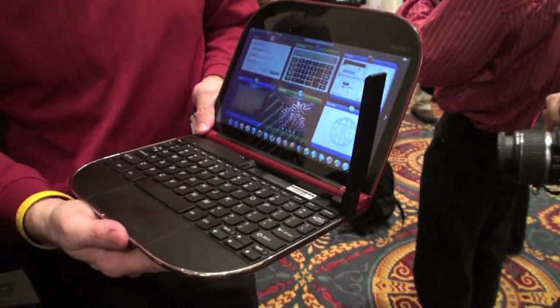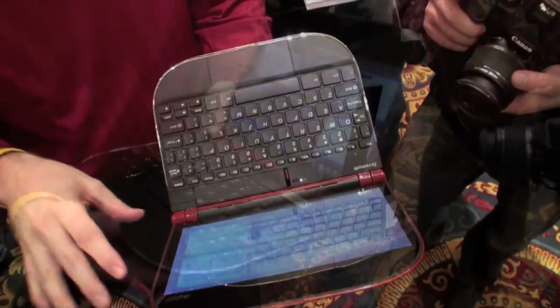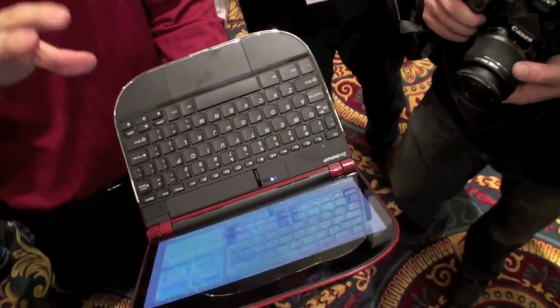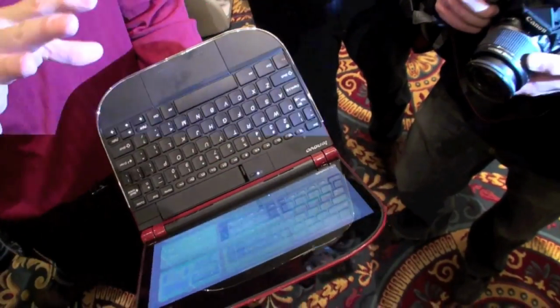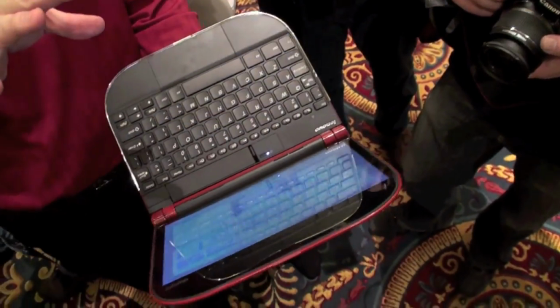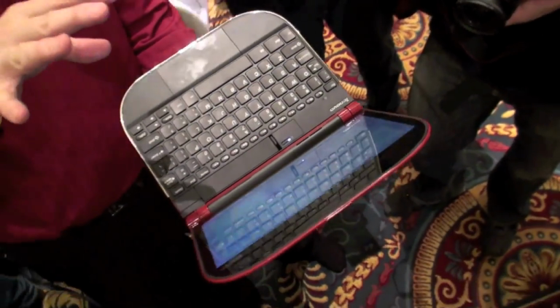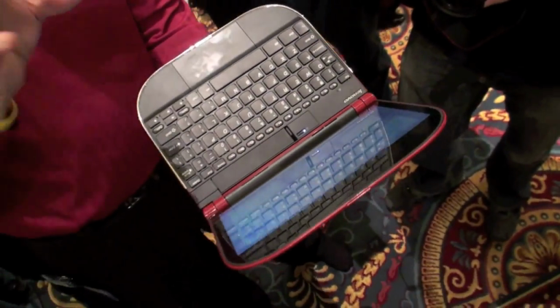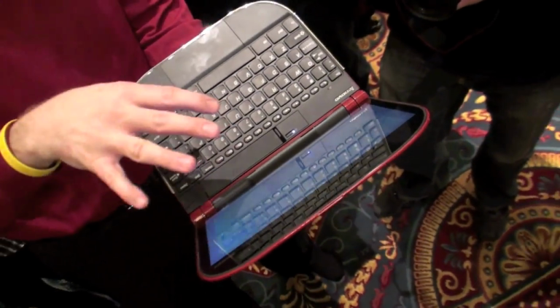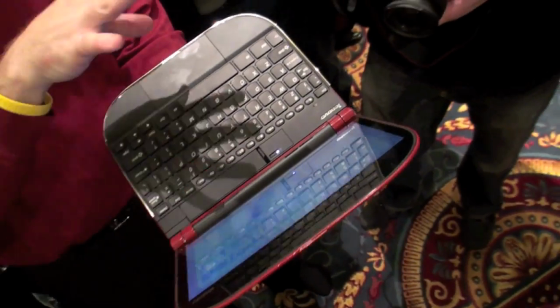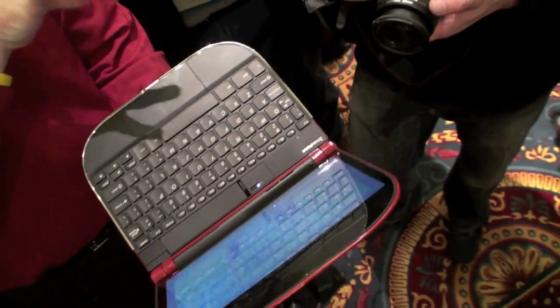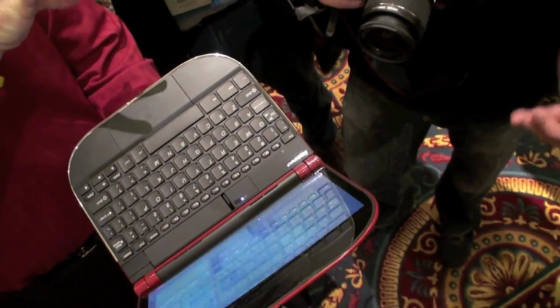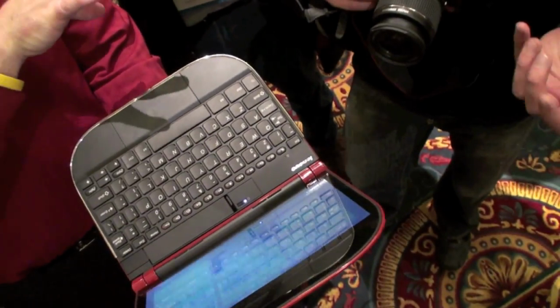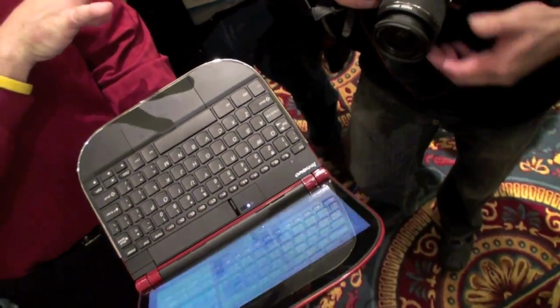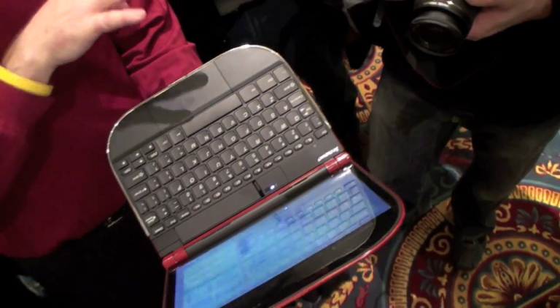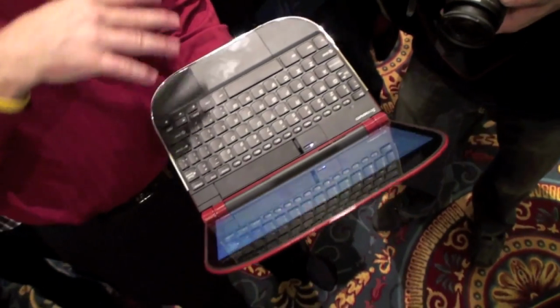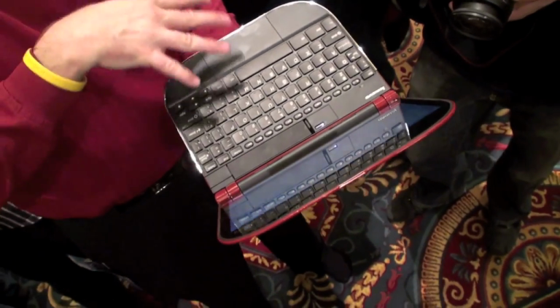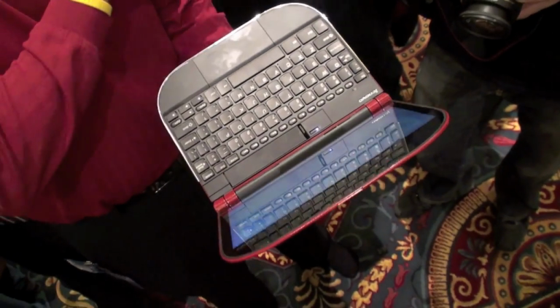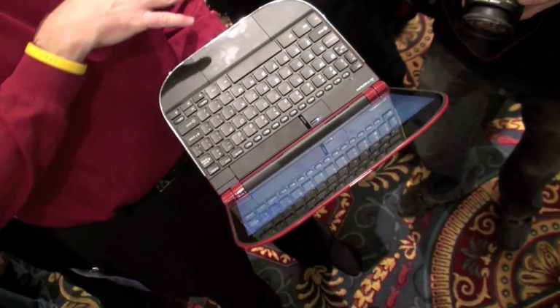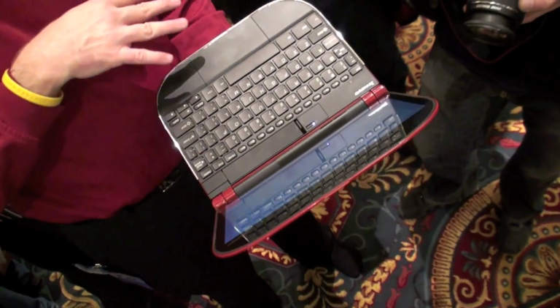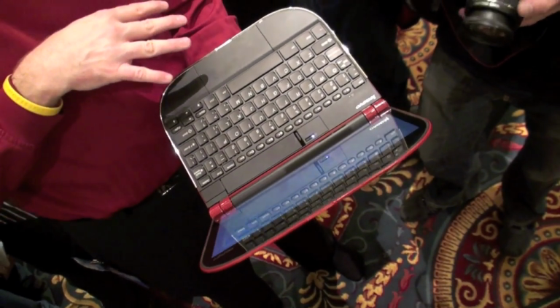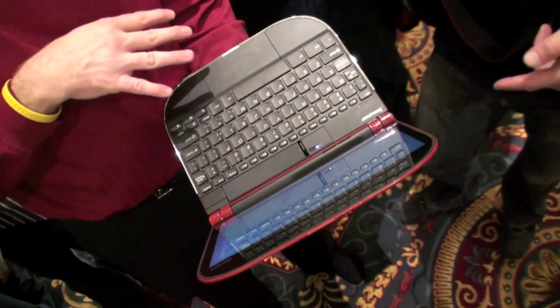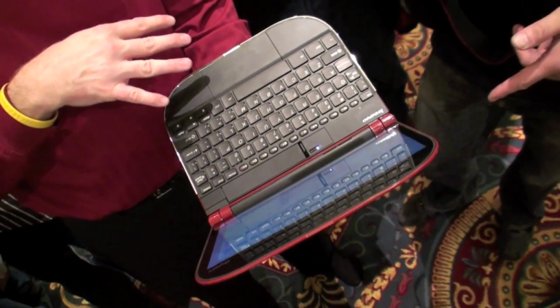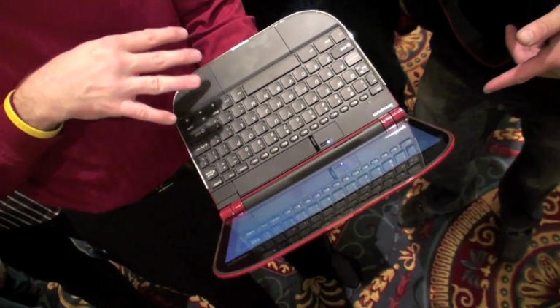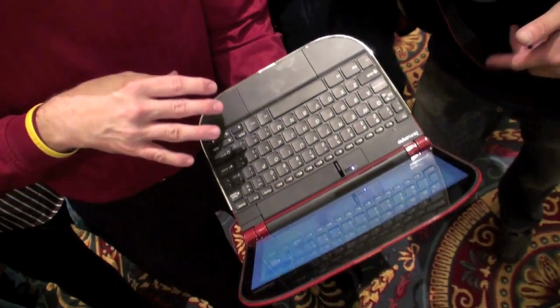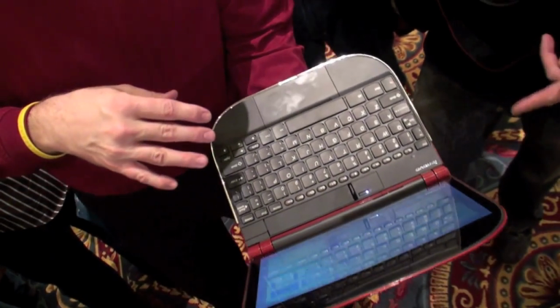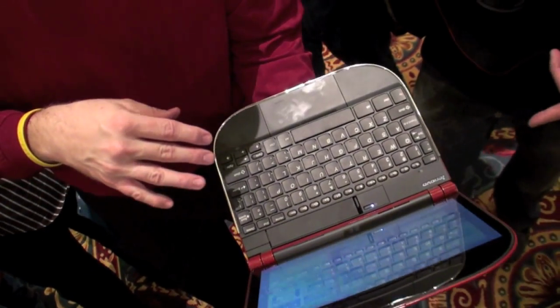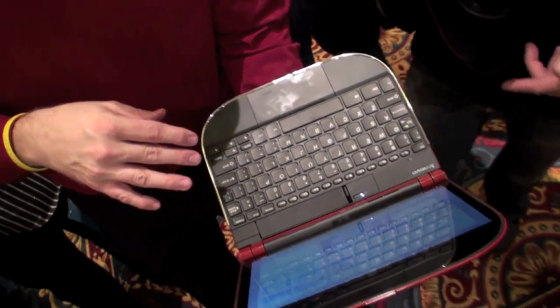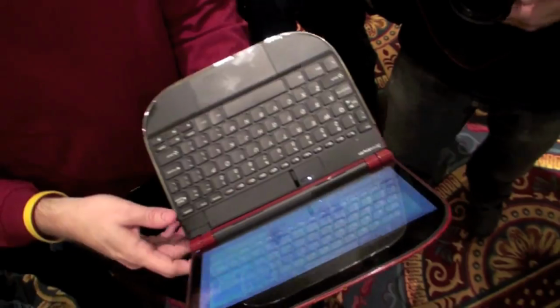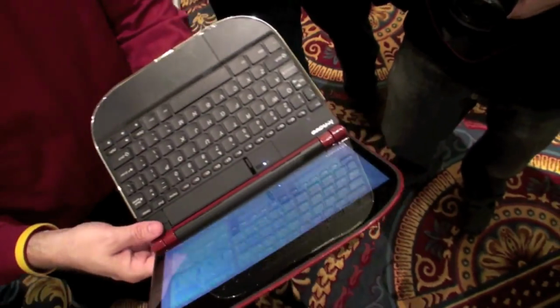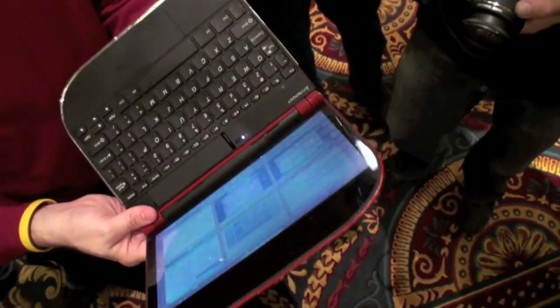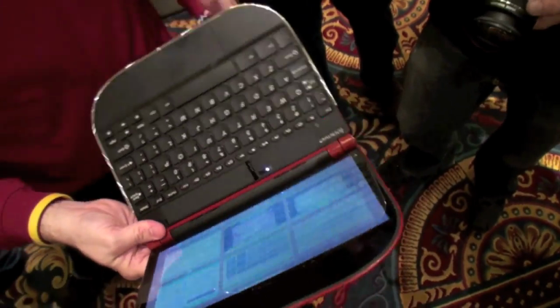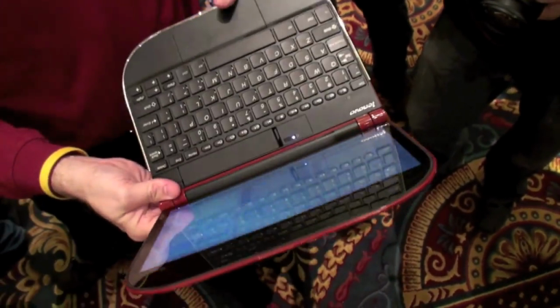Which model is this? It is on top of a Linux kernel with a Snapdragon RM2. Is it a 1 GHz Snapdragon? It is a 1 GHz Snapdragon. Yes.